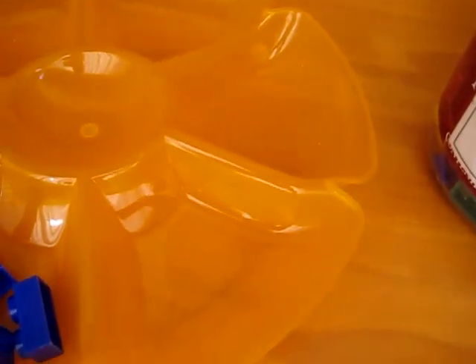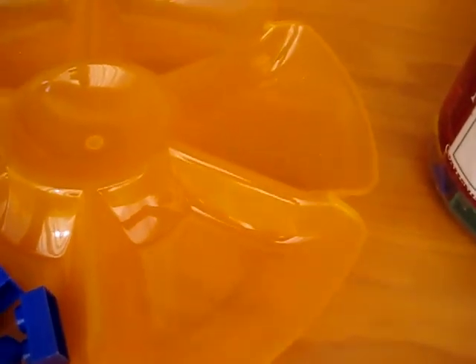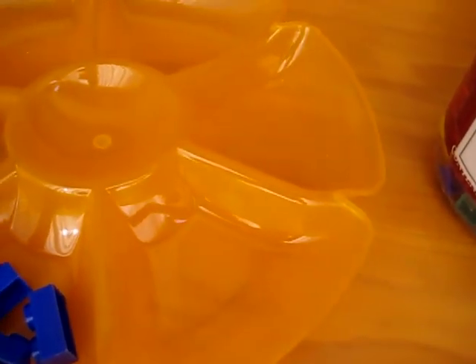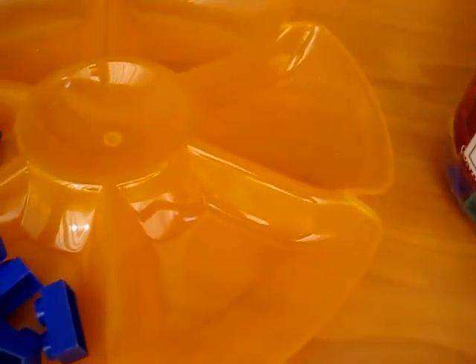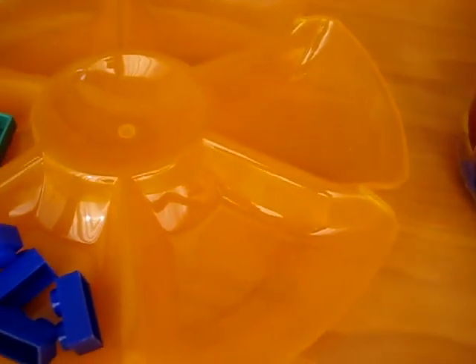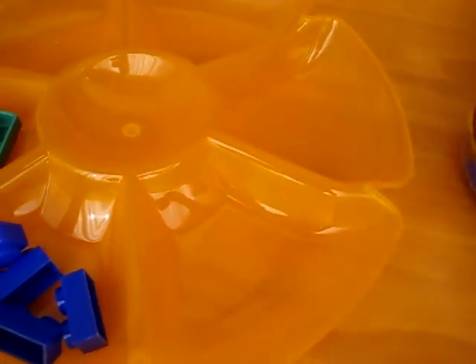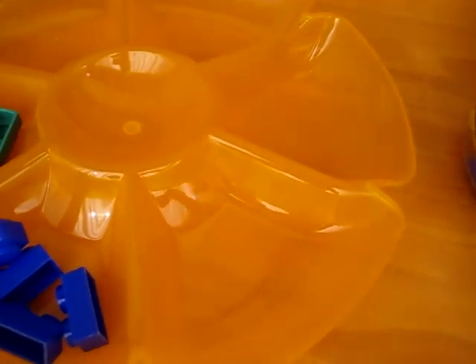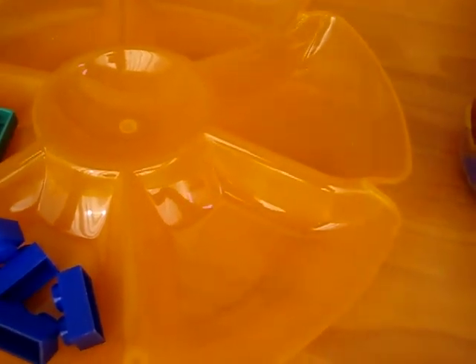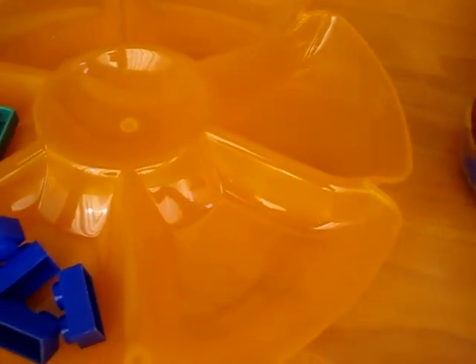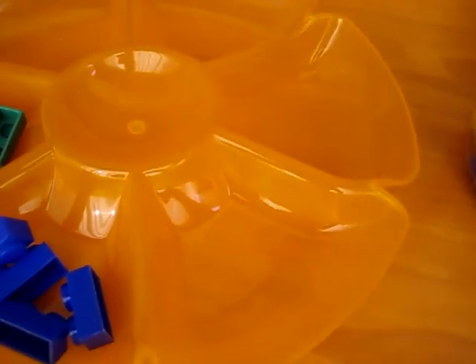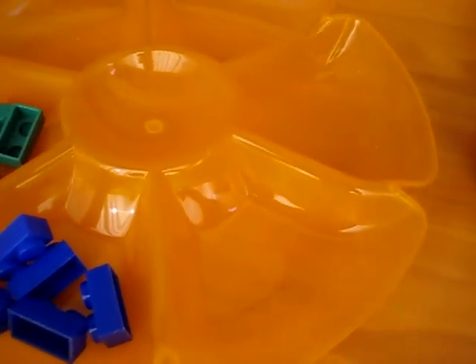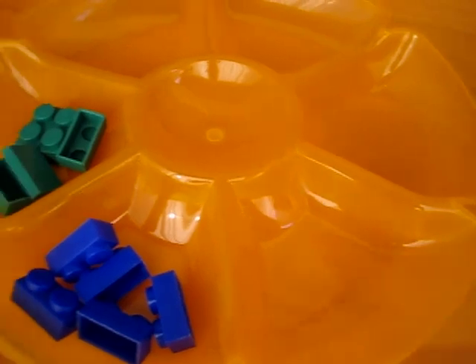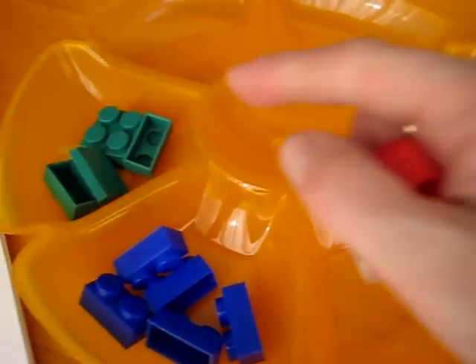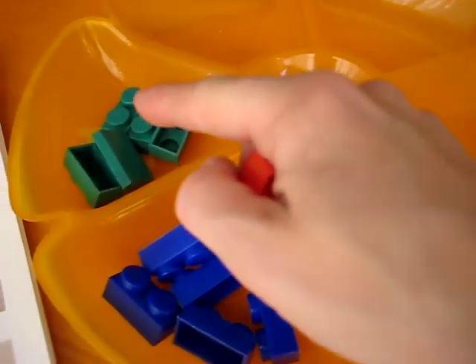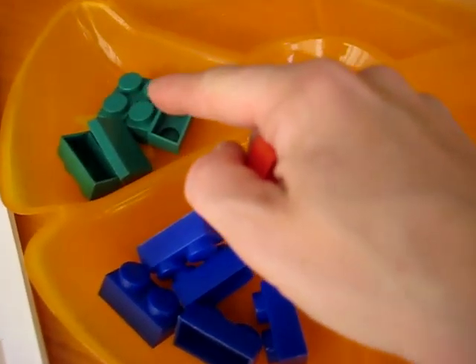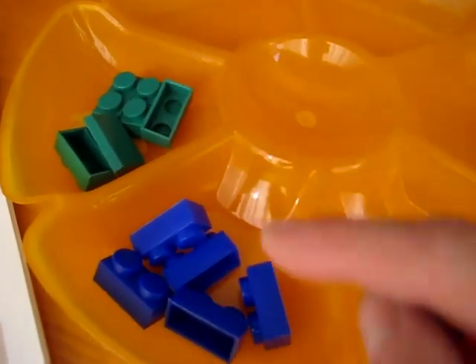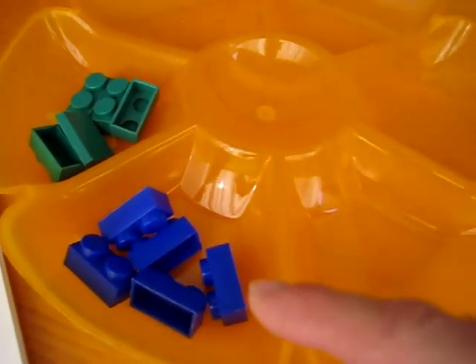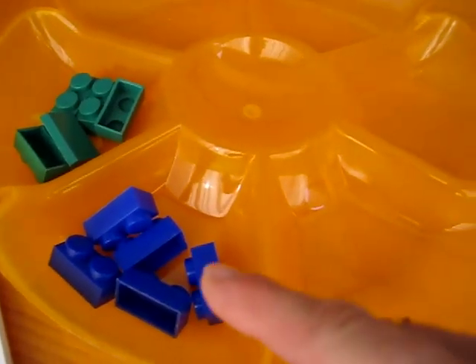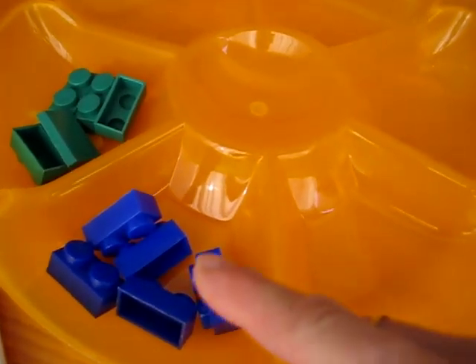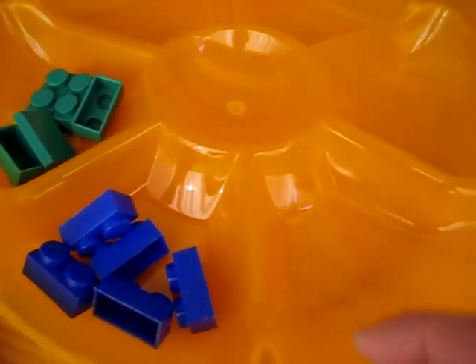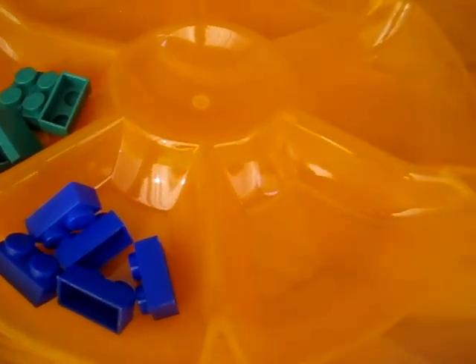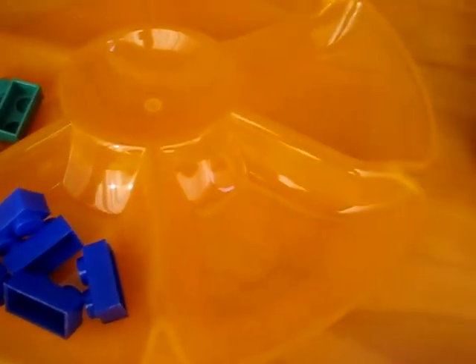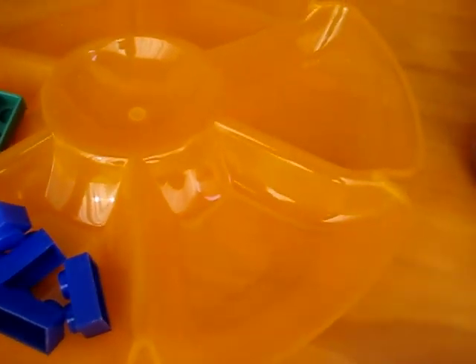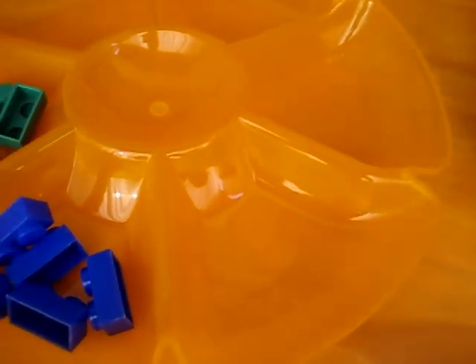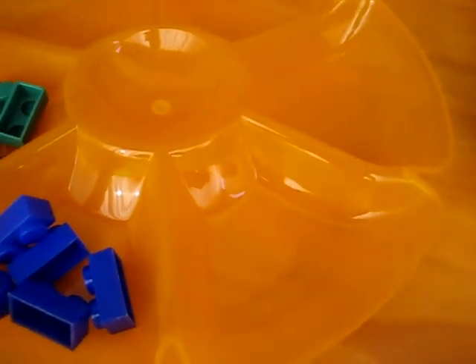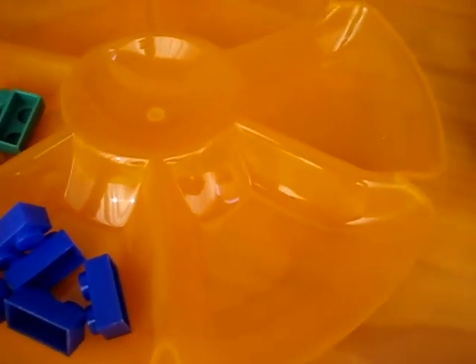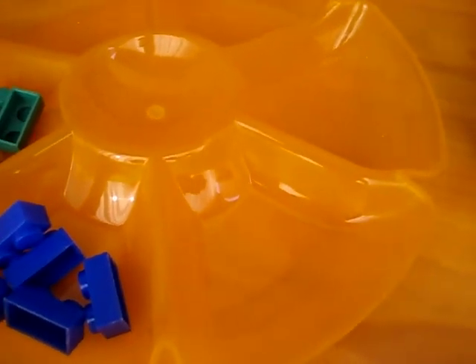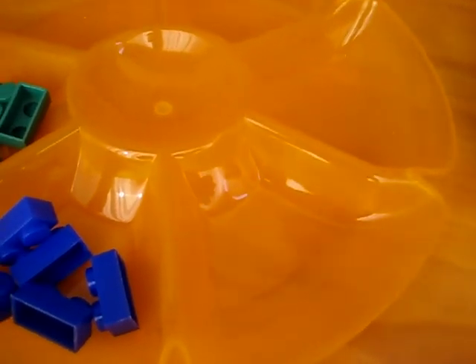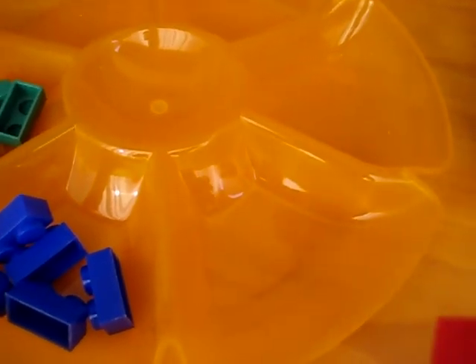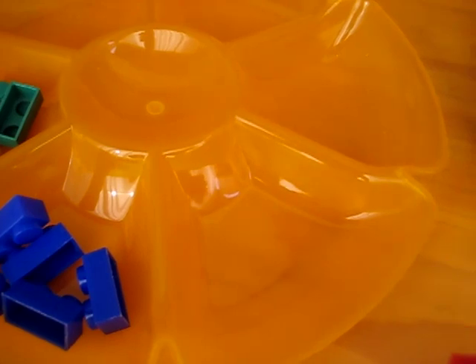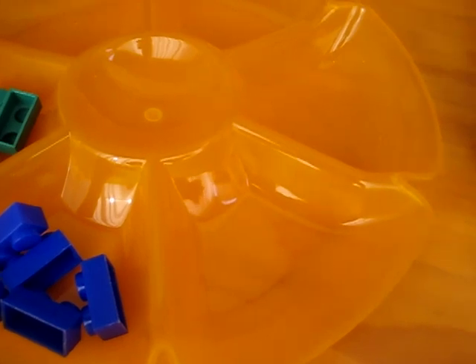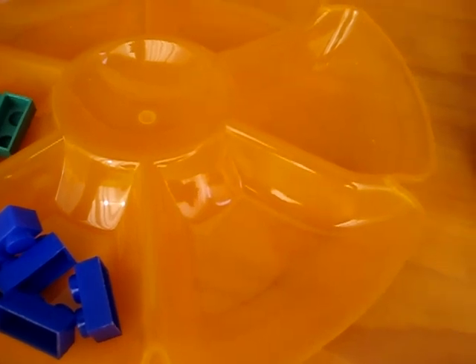Here we go for five again — we're going to make sets of five. We have five green ones, we have five blue ones, now we need five red ones. Now you try.